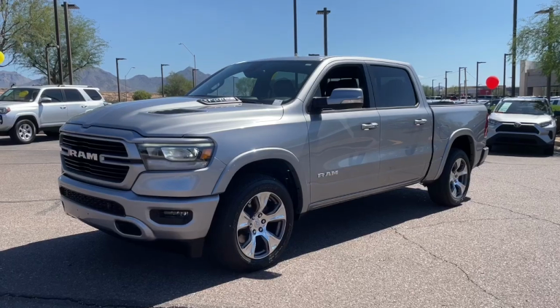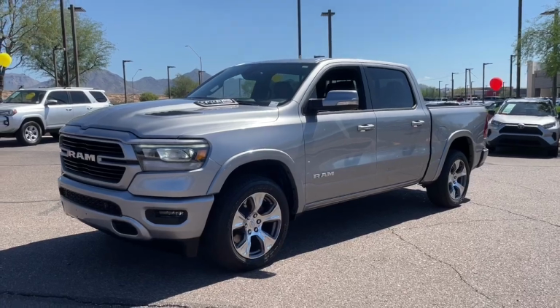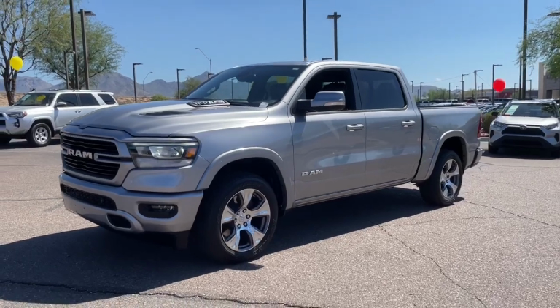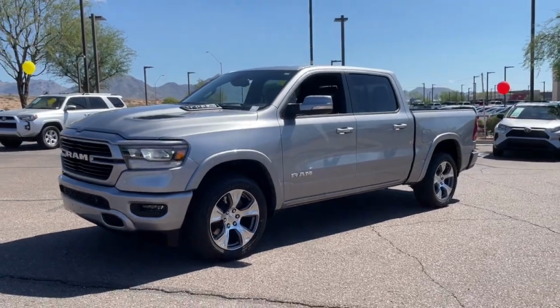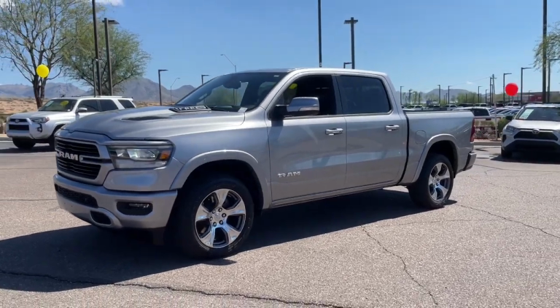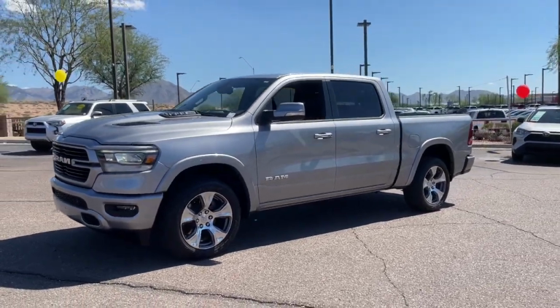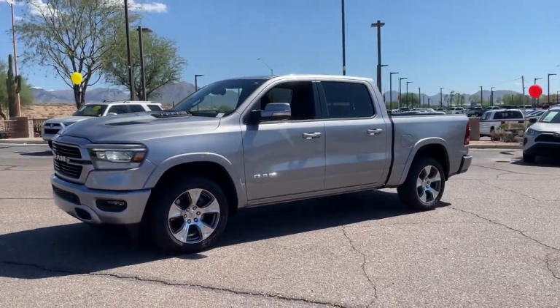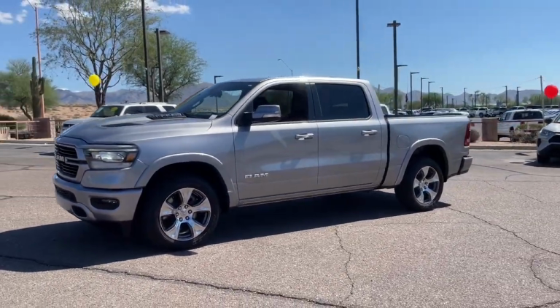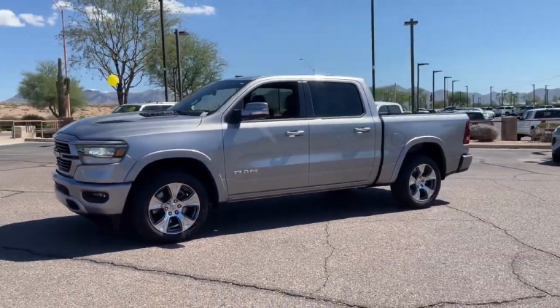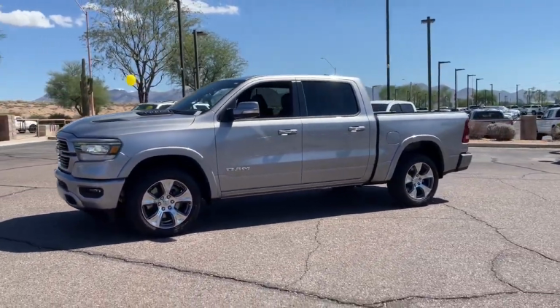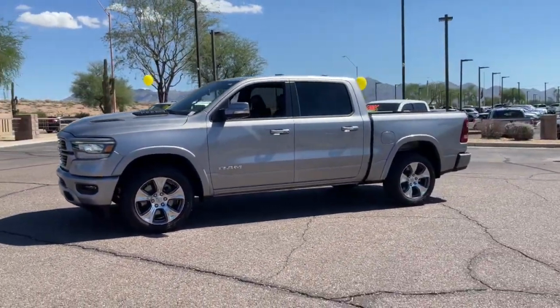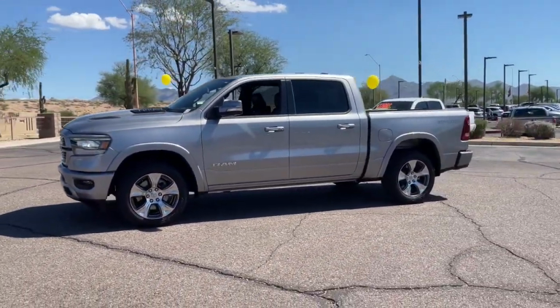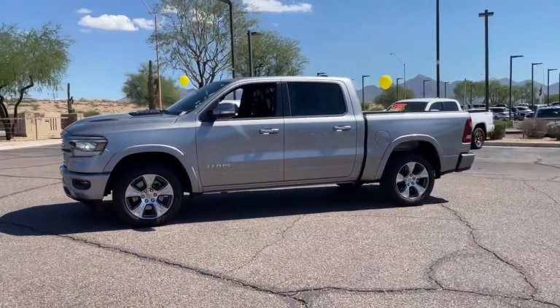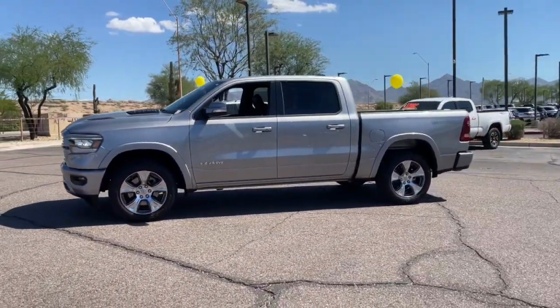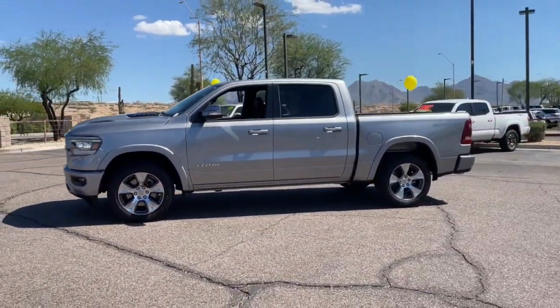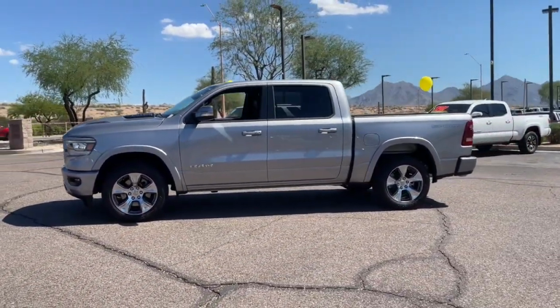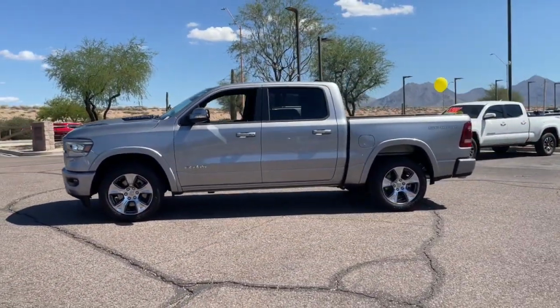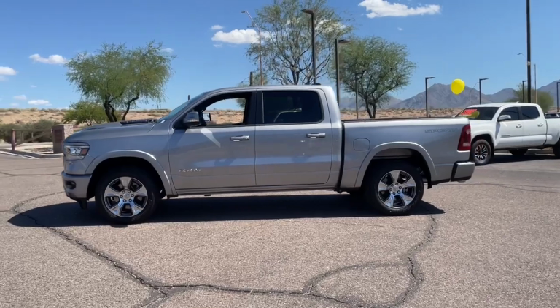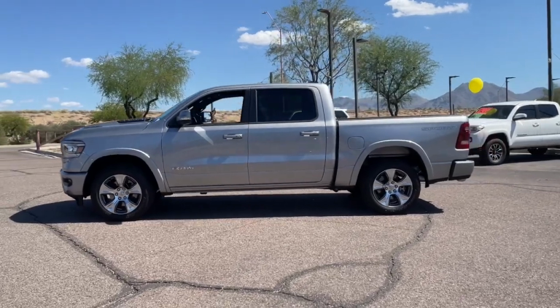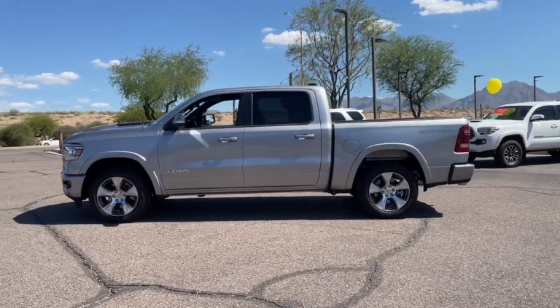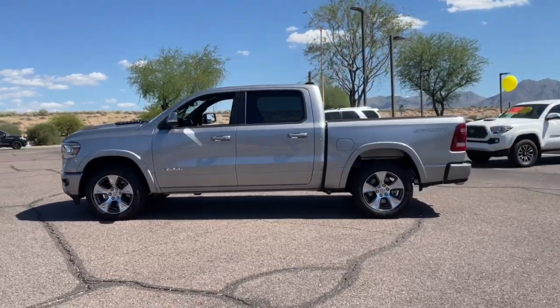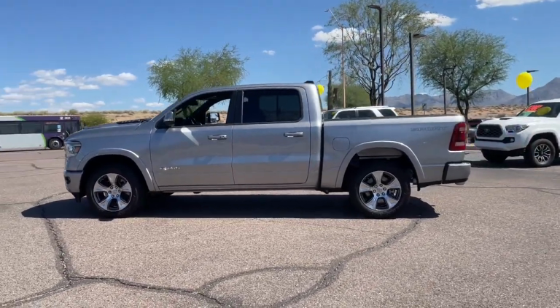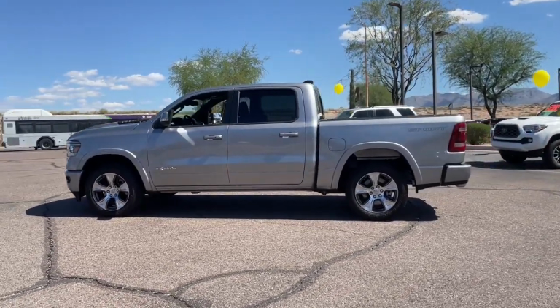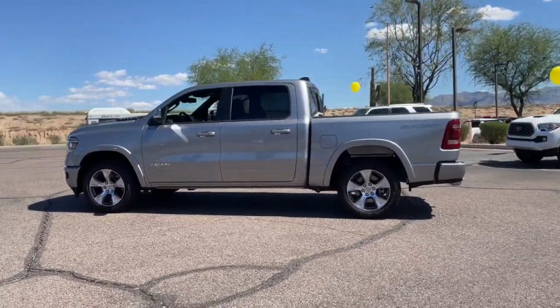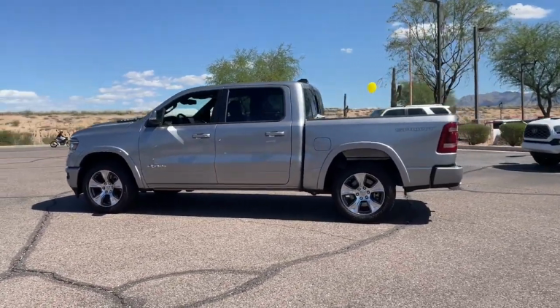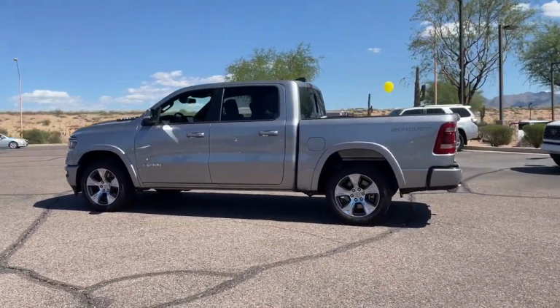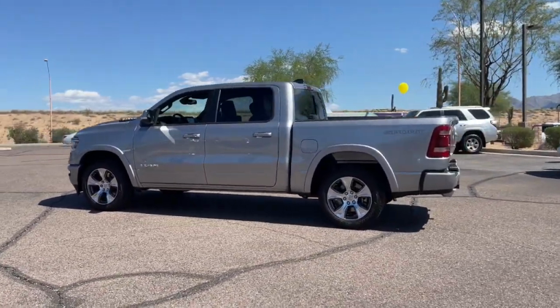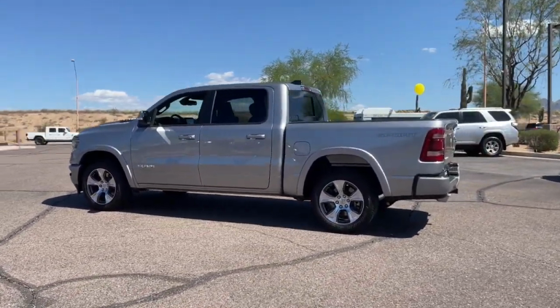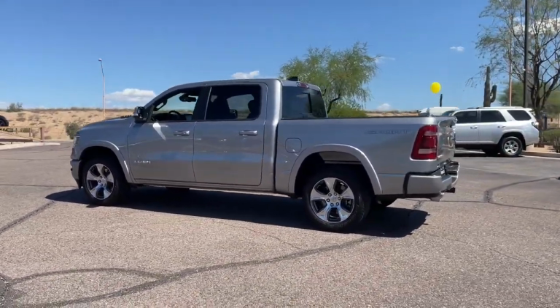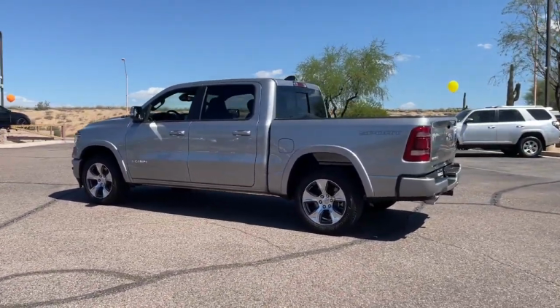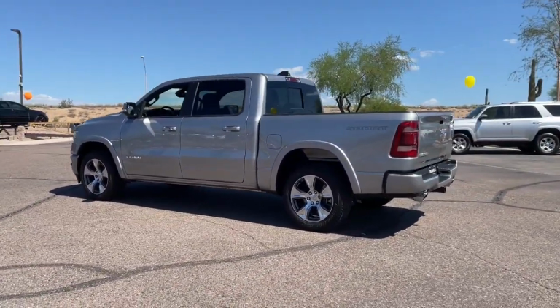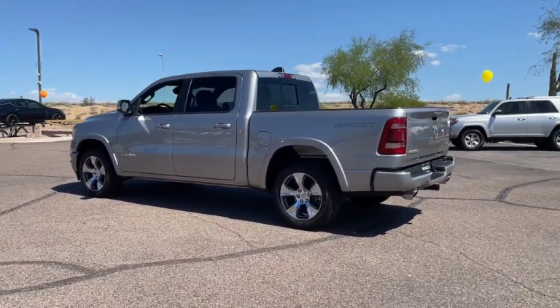Get into a car with value. 2020 Ram 1500 — this vehicle is an outstanding buy with fewer than 25,000 miles on the odometer.